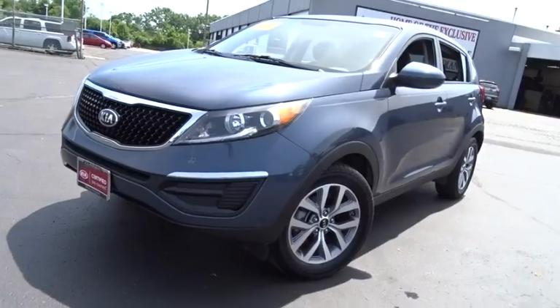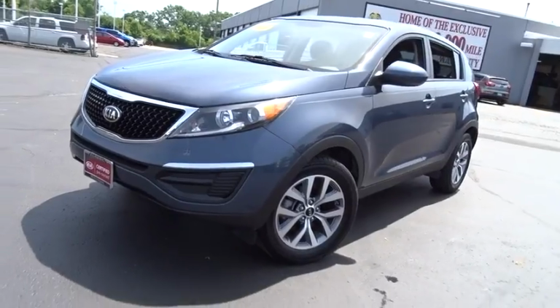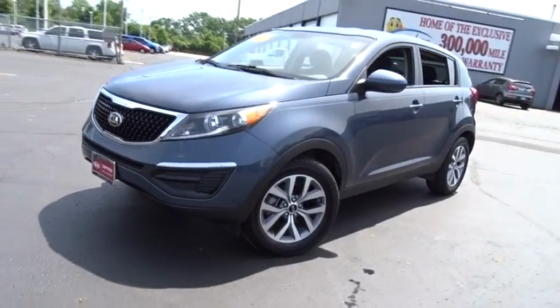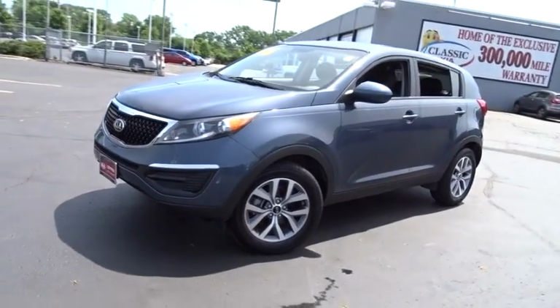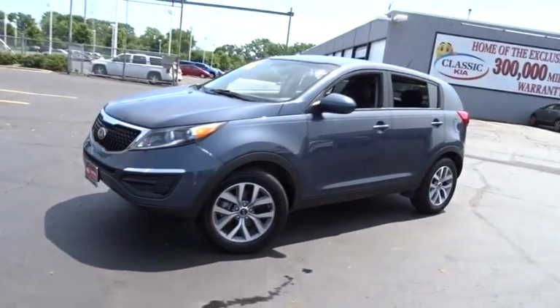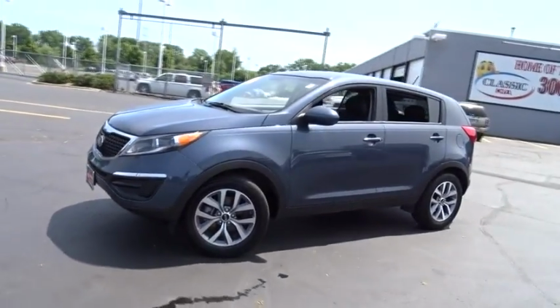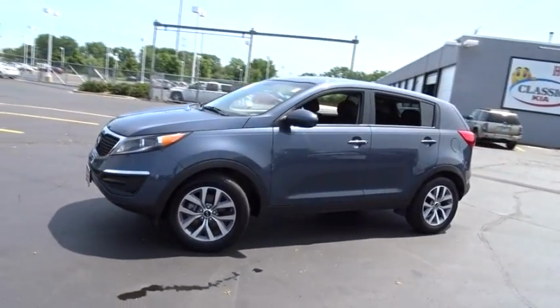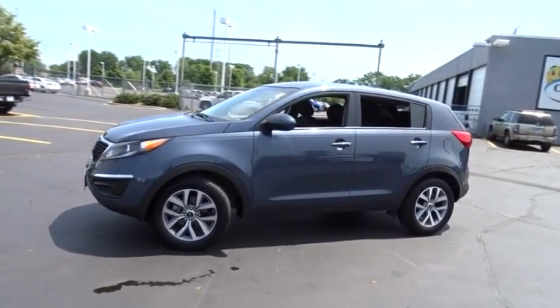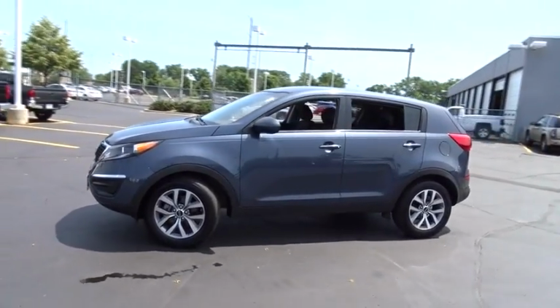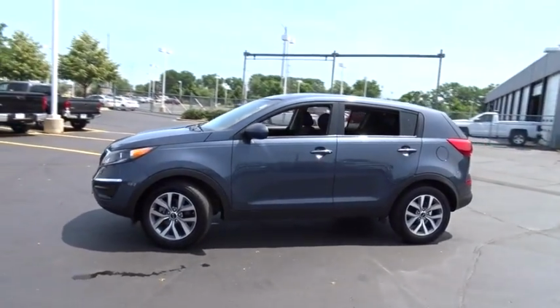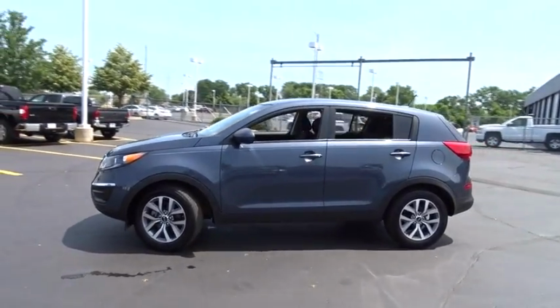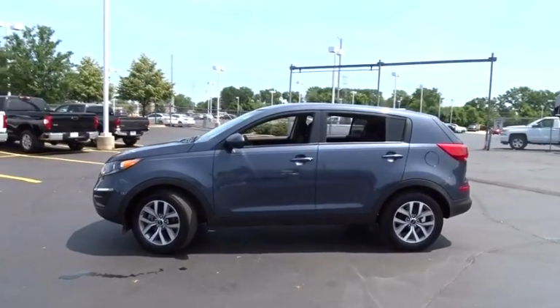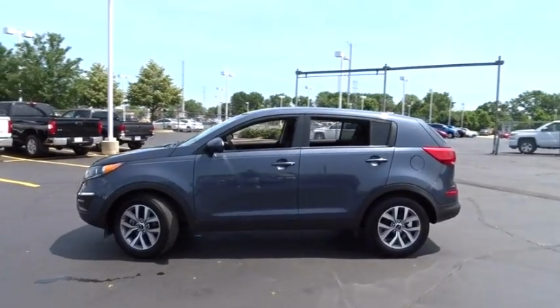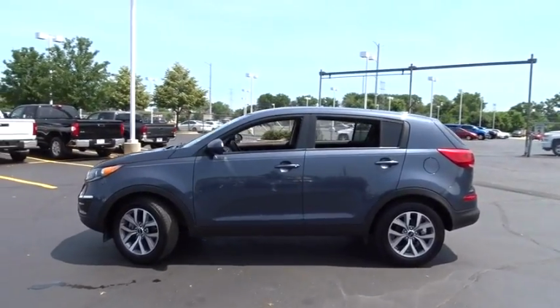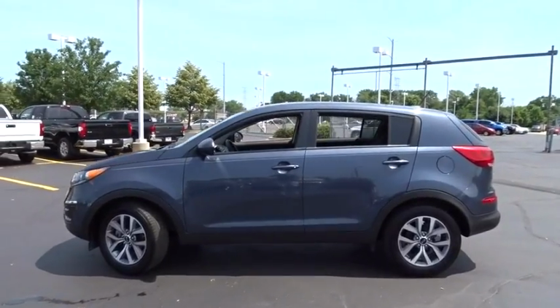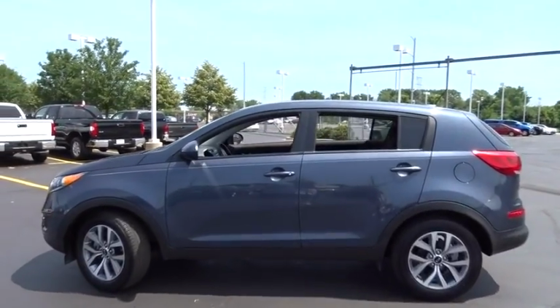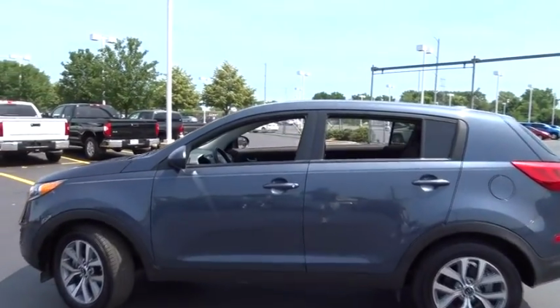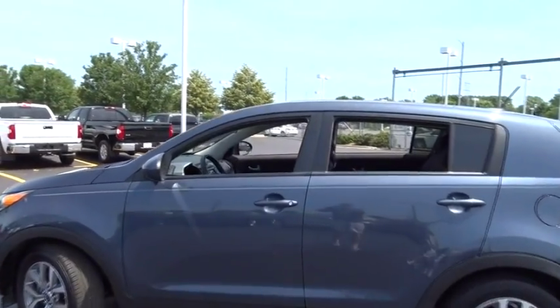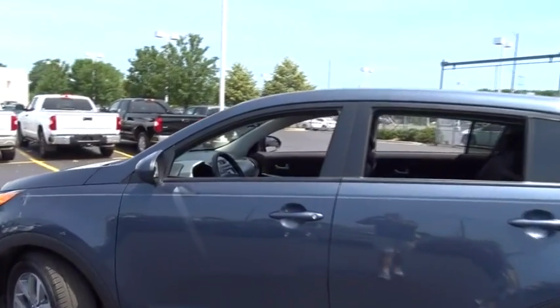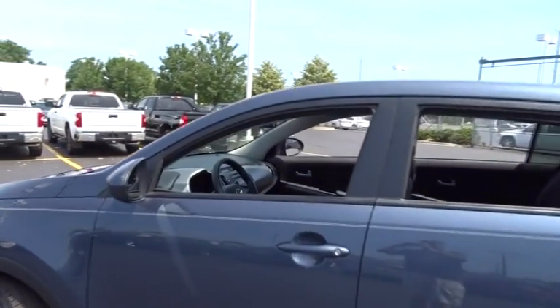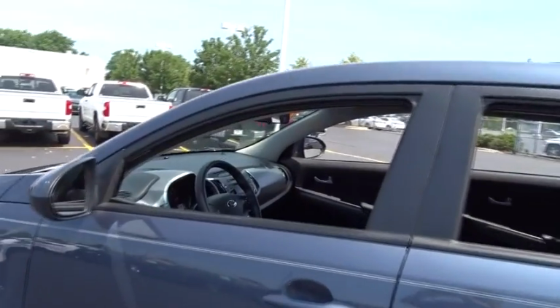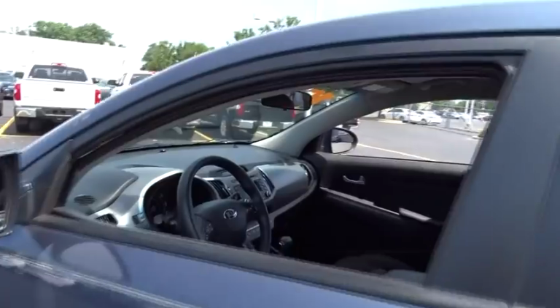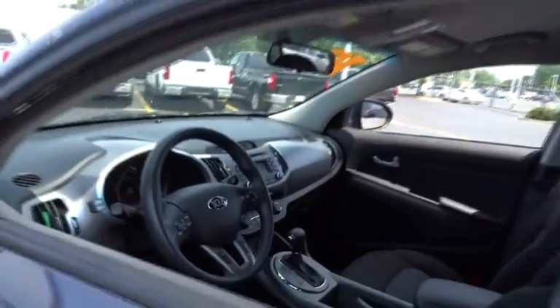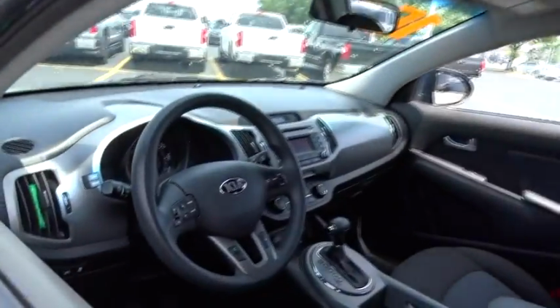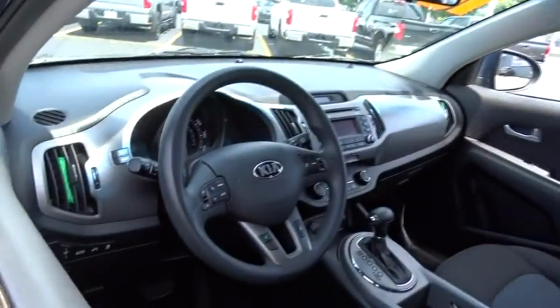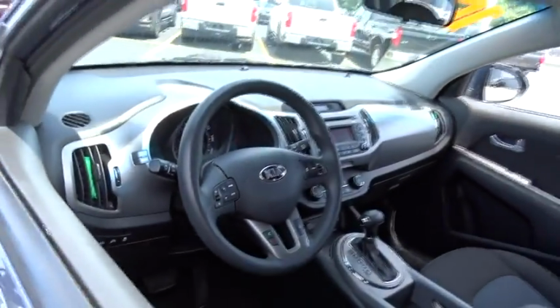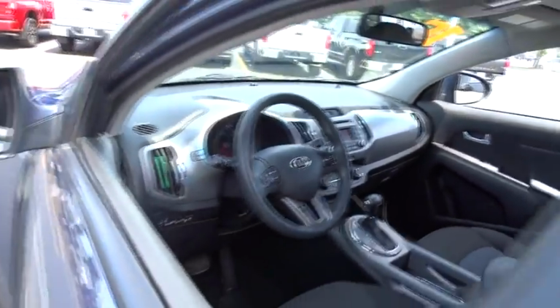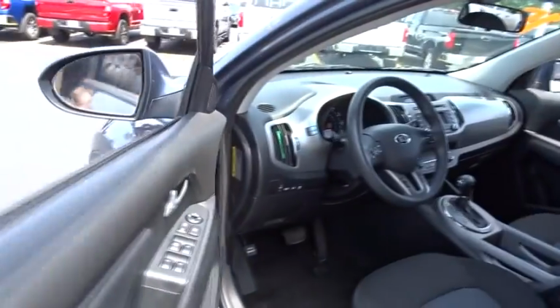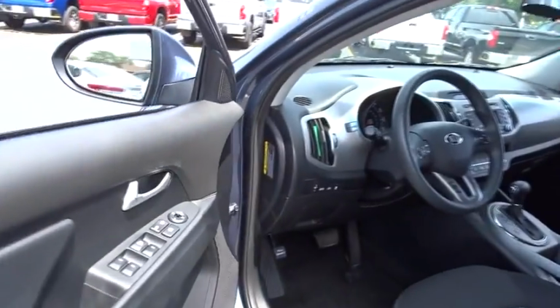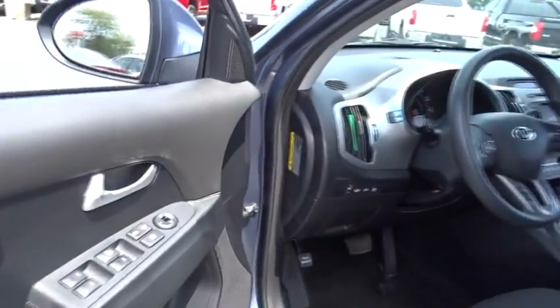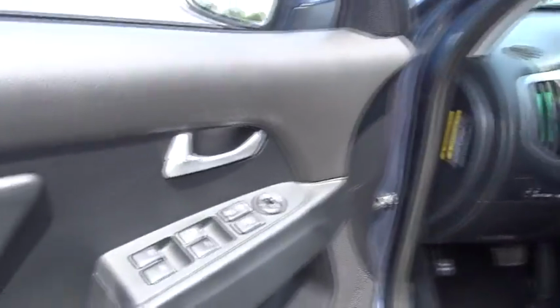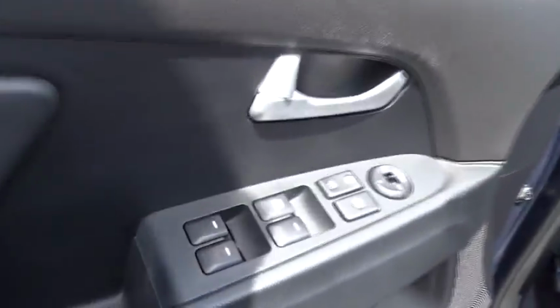The 2016 Kia Sportage. With its sleek and stylish exterior and its roomy, feature-laden interior, the Sportage both looks good and performs well on the road. This vehicle has less than 40,000 miles. Here are some of this vehicle's great options.